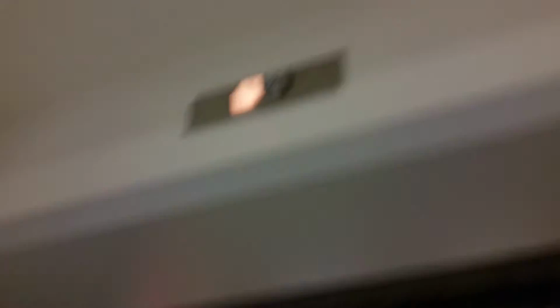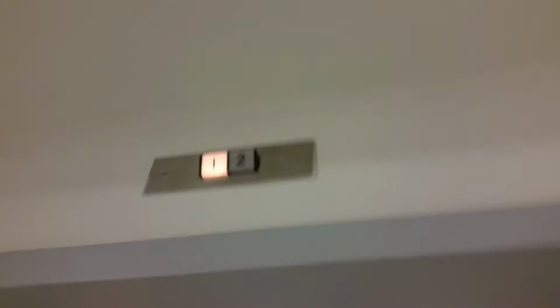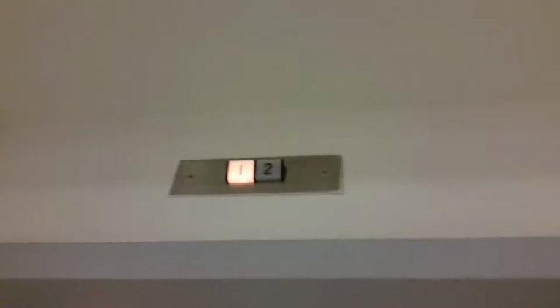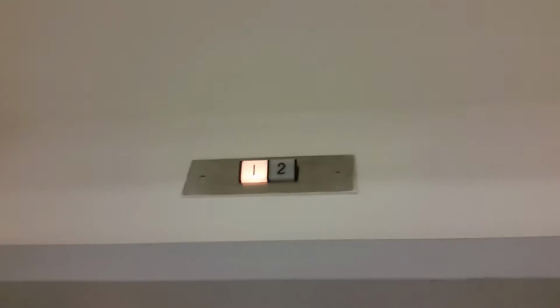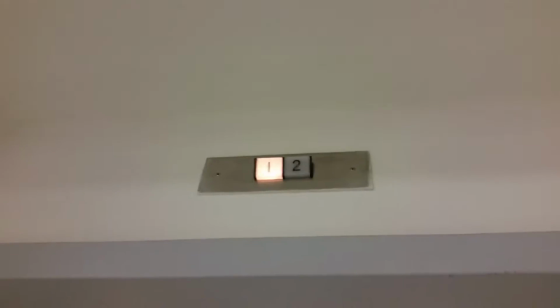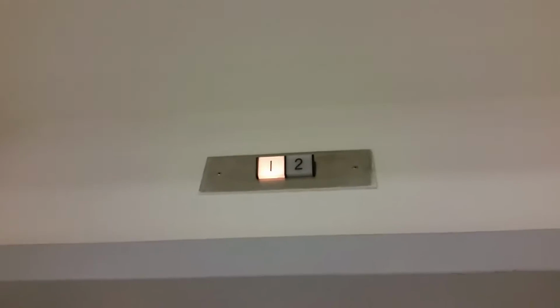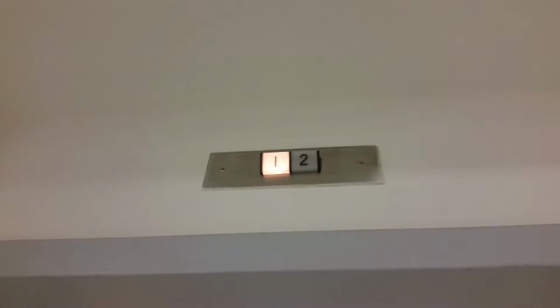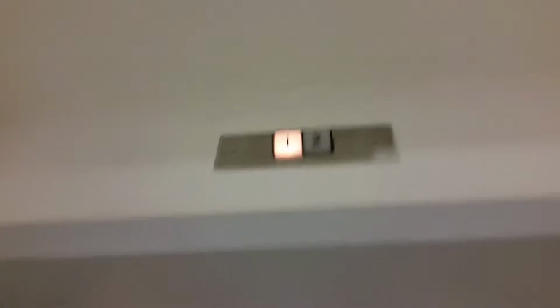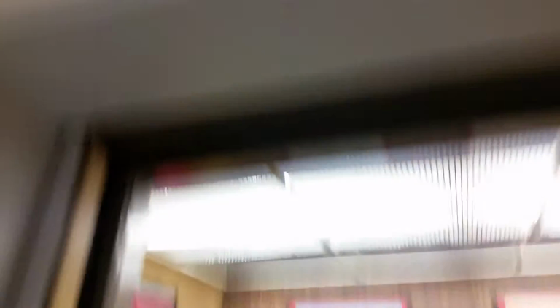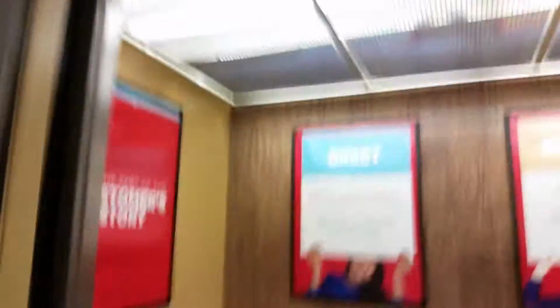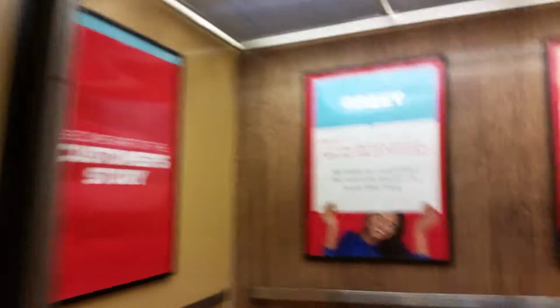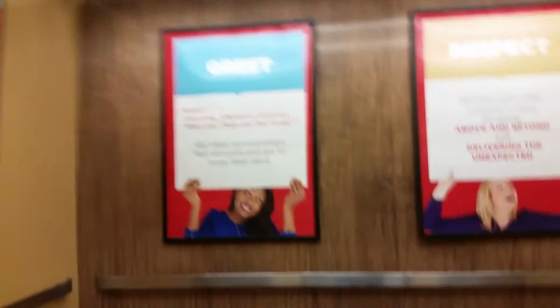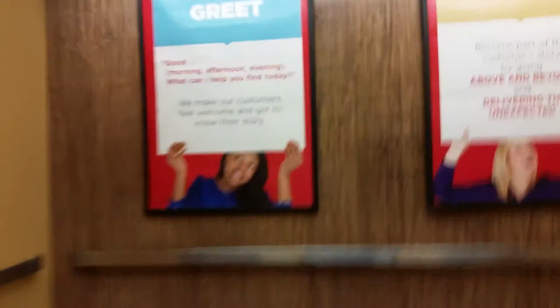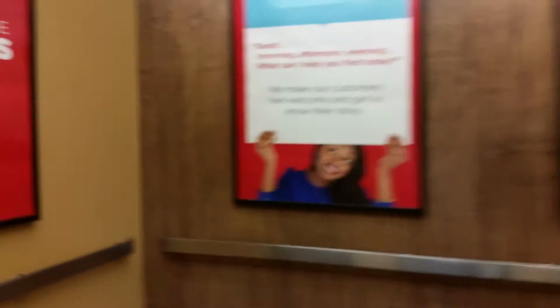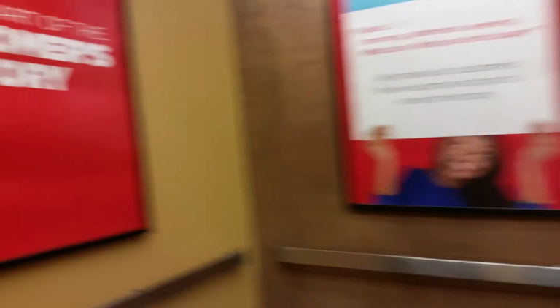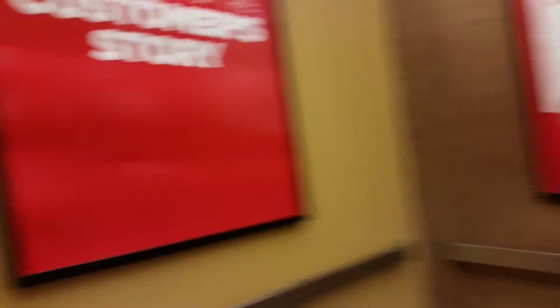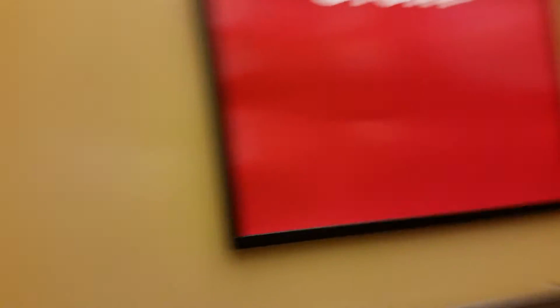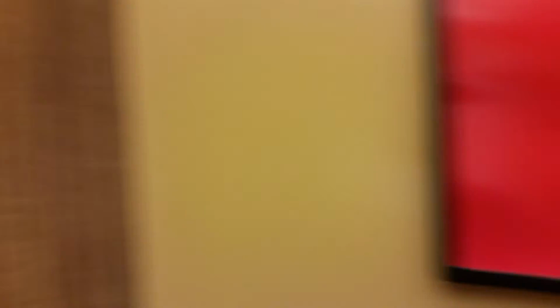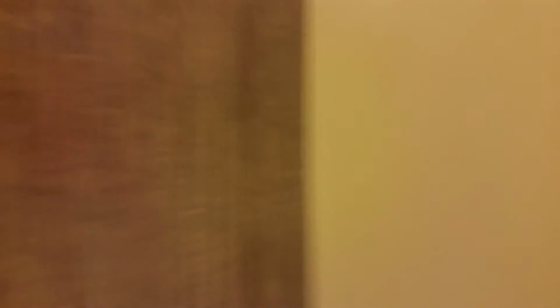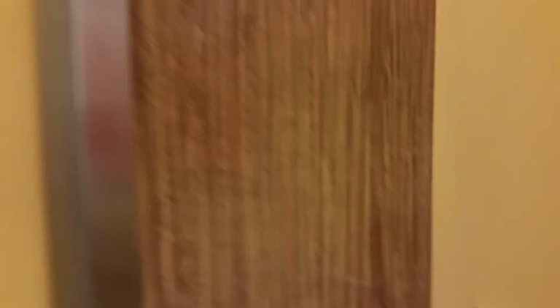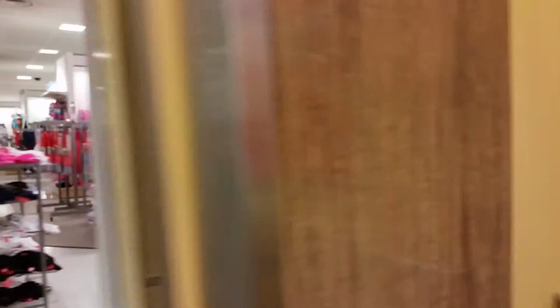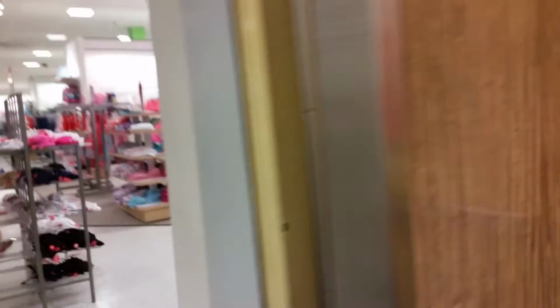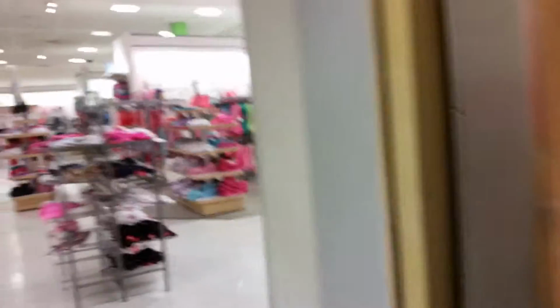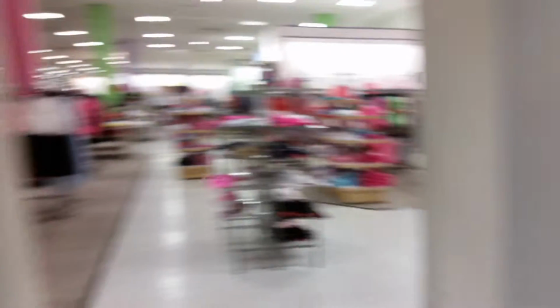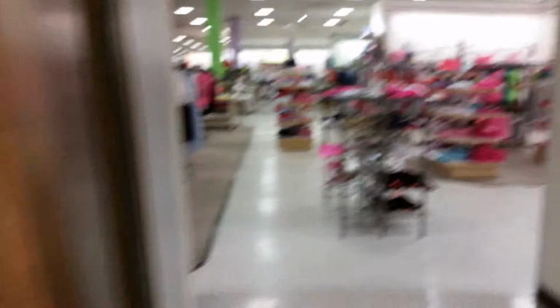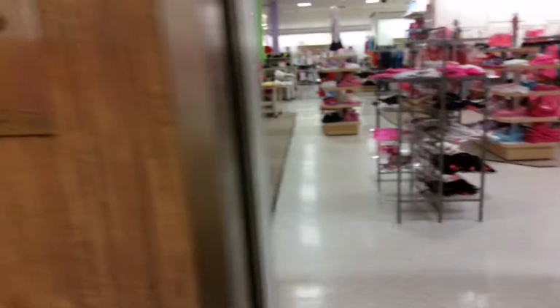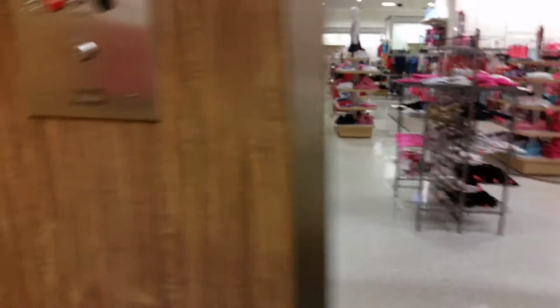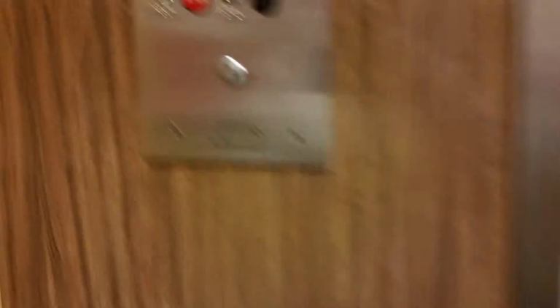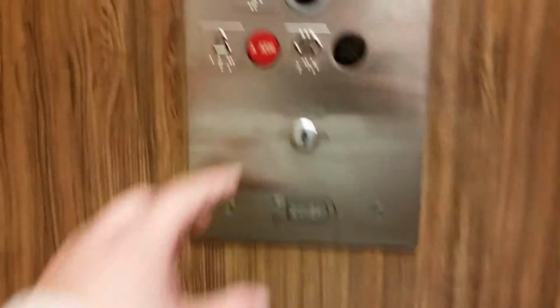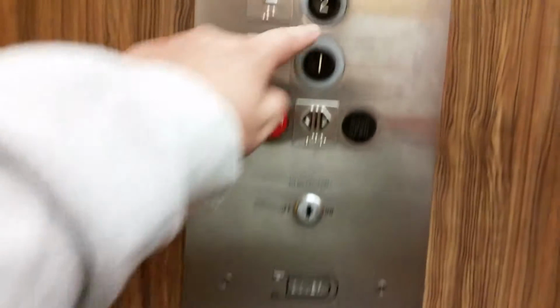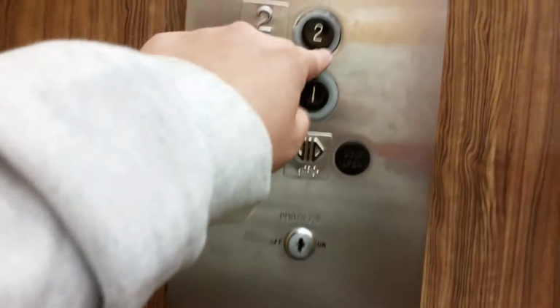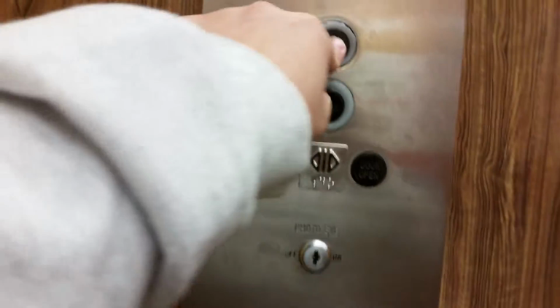Look at those indicators. And this elevator closes when it wants to close. So let's go up to two.